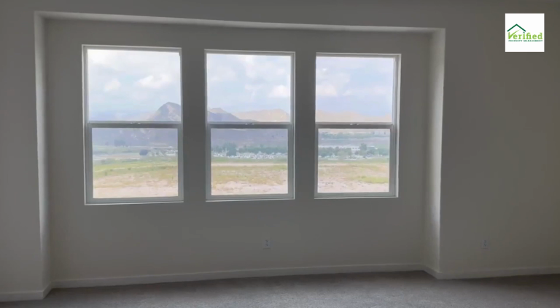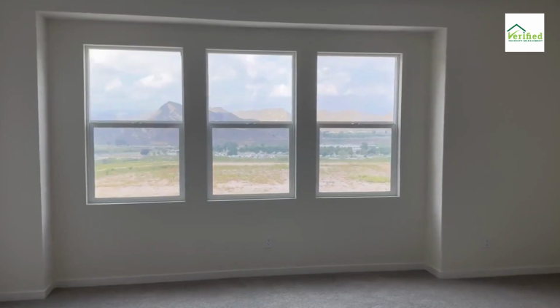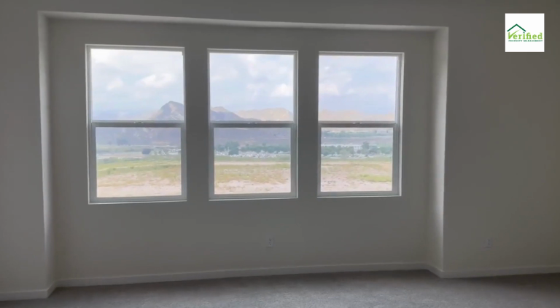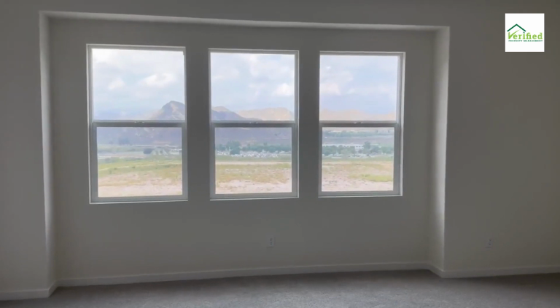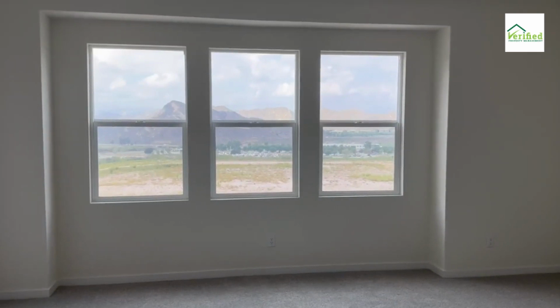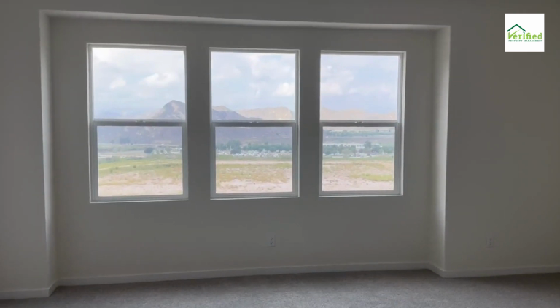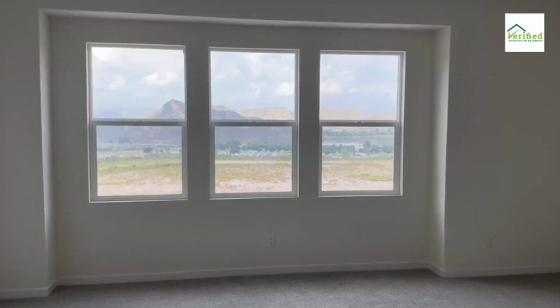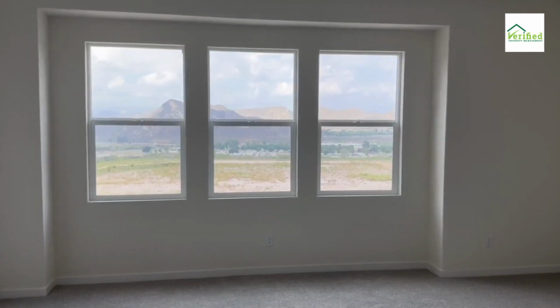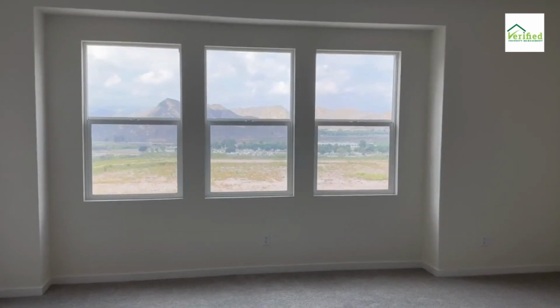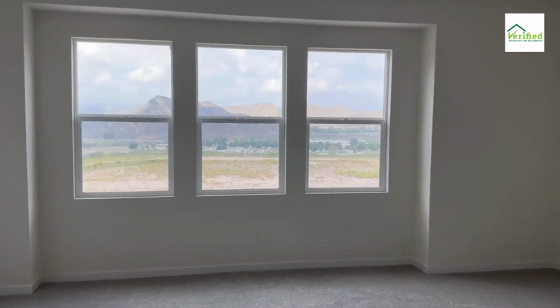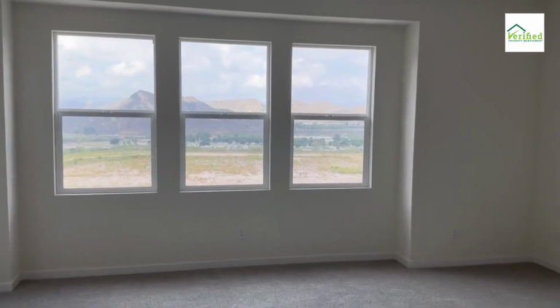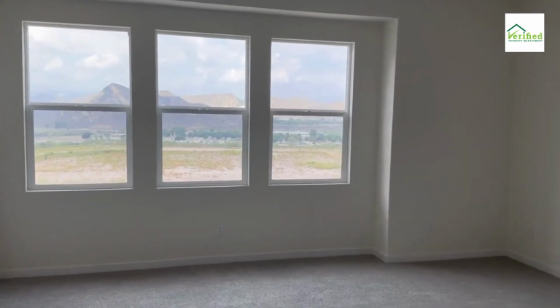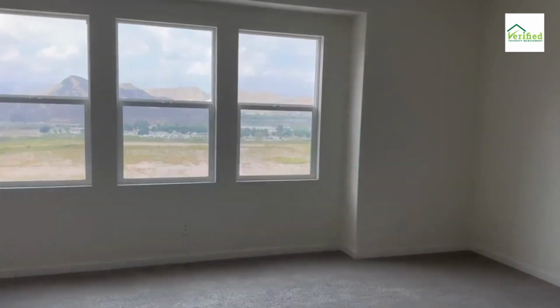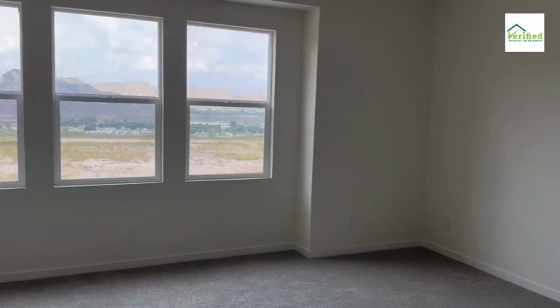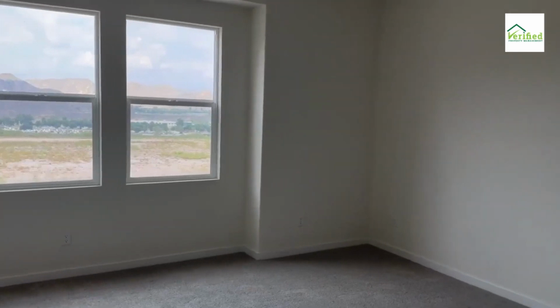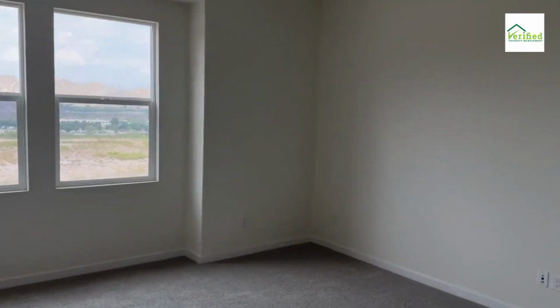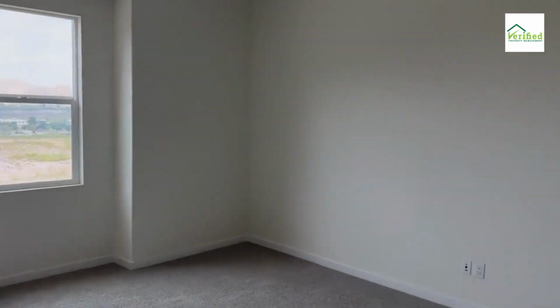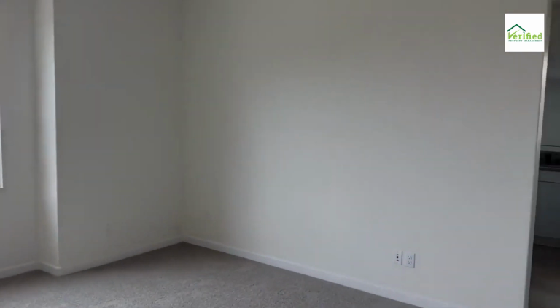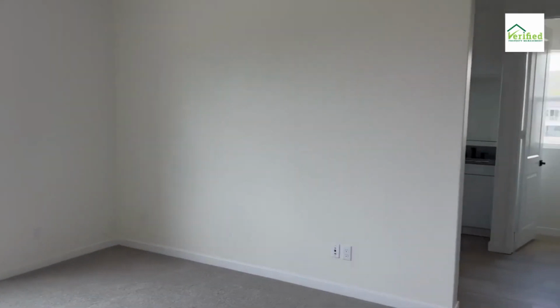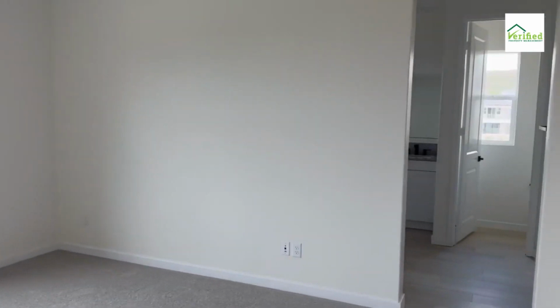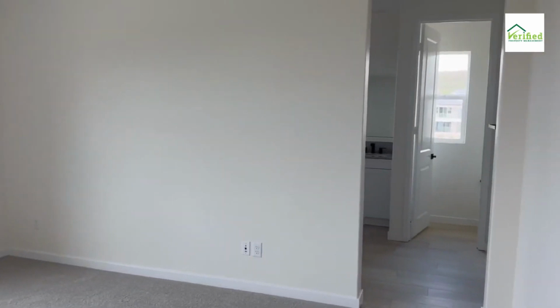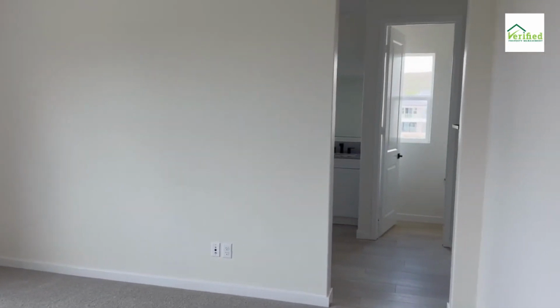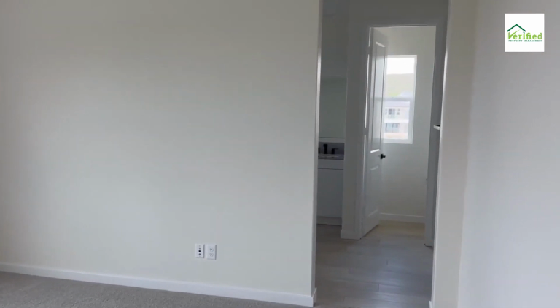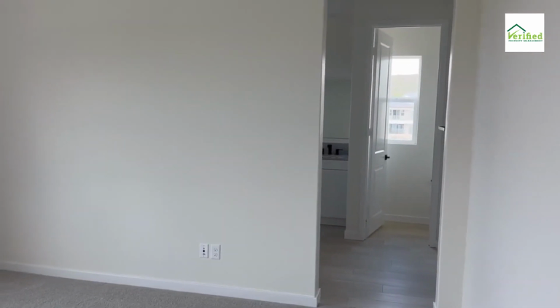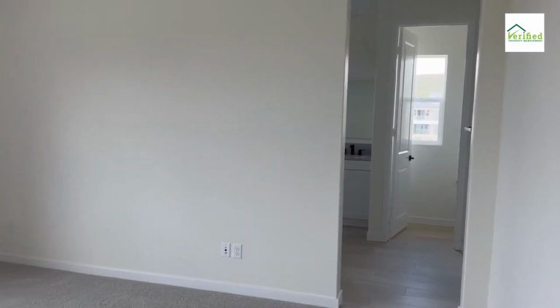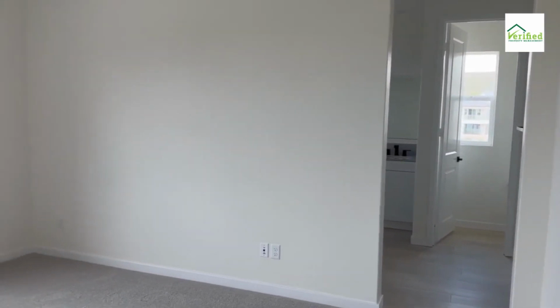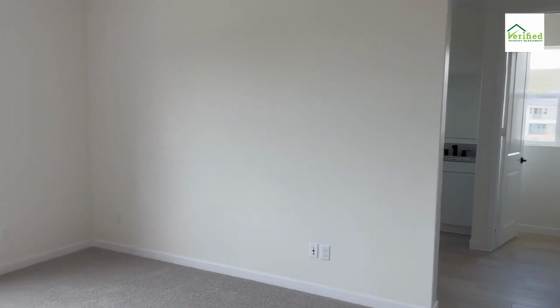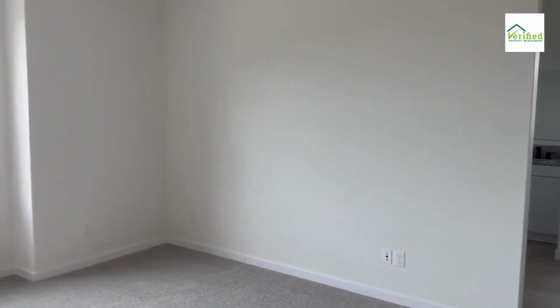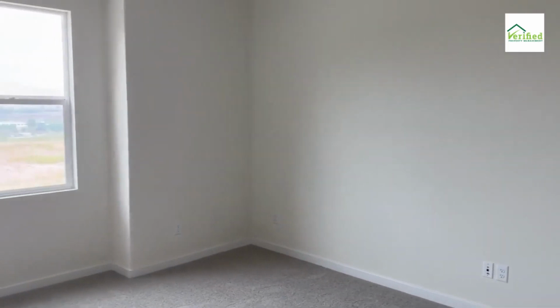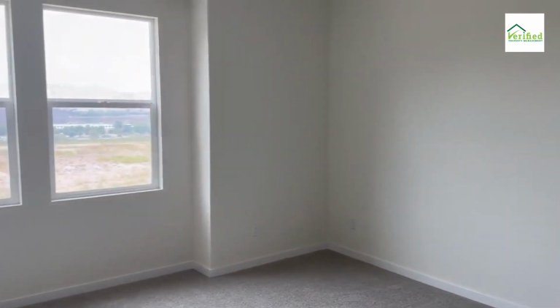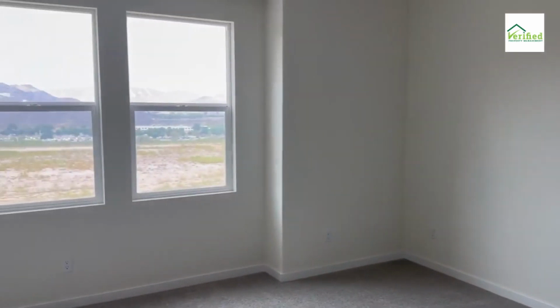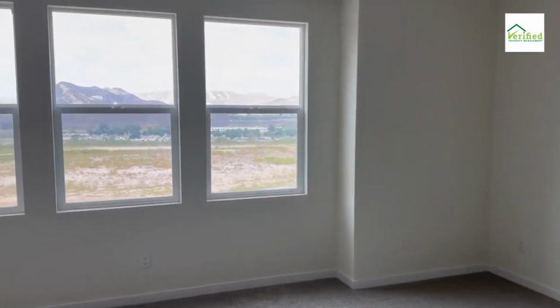Breathtaking views — every morning promises a visual treat with unmatched valley vistas that seamlessly blend with the pristine interiors of the home. This is a wake-up-on-top-of-the-world view, also from the main bedroom.